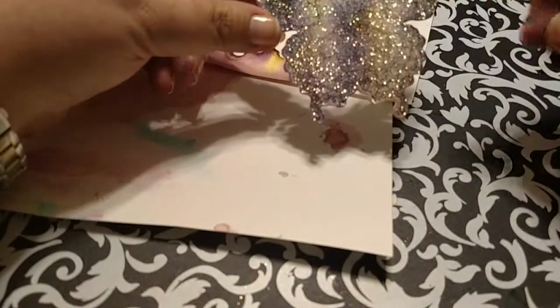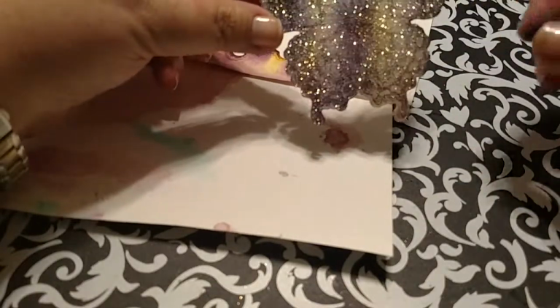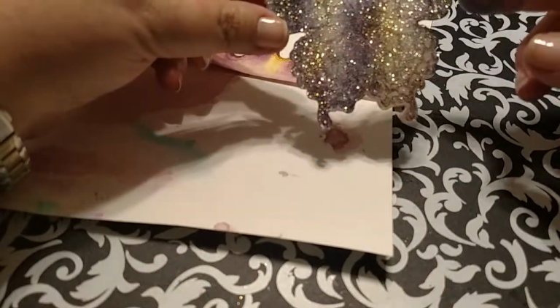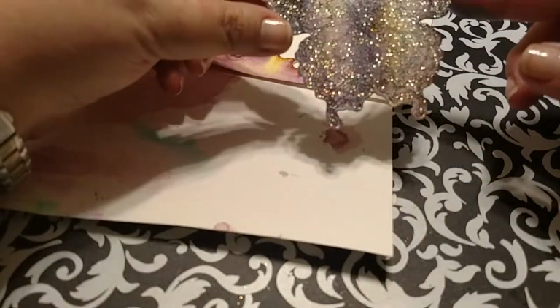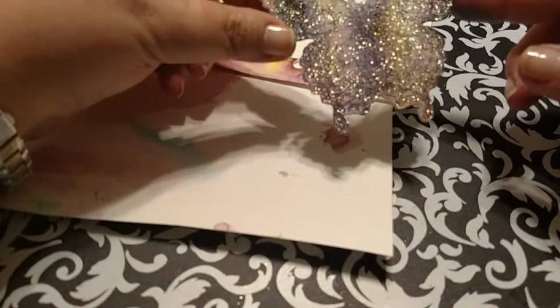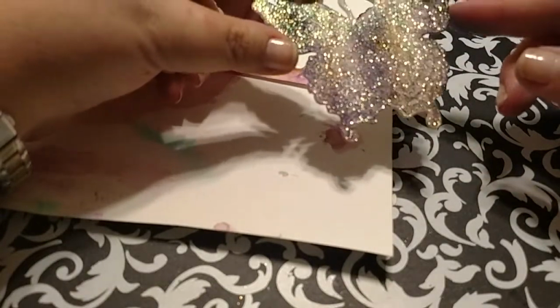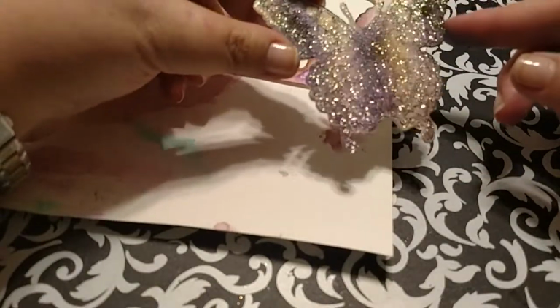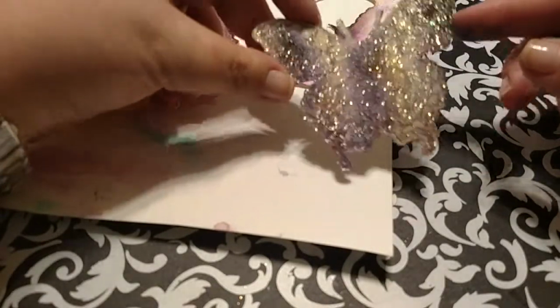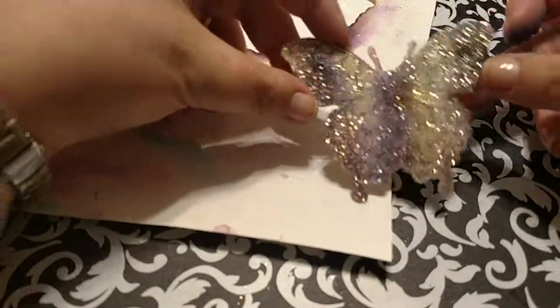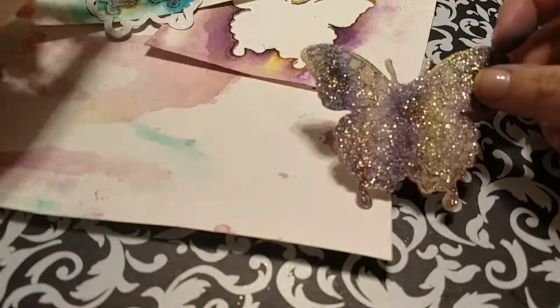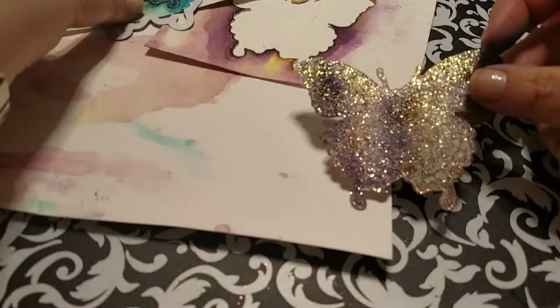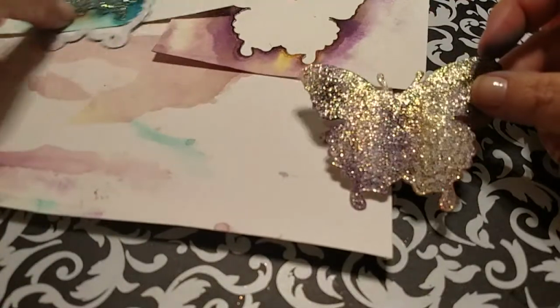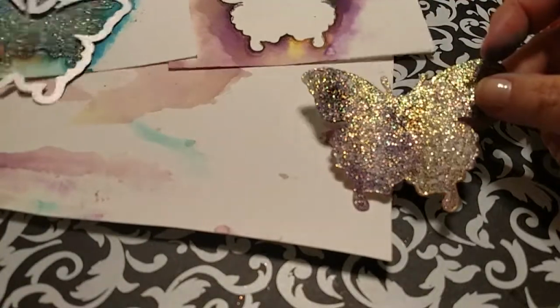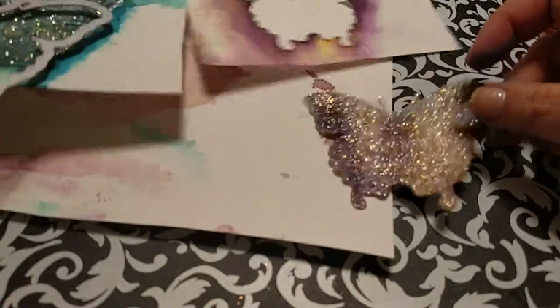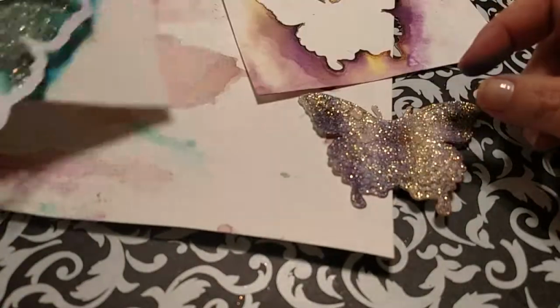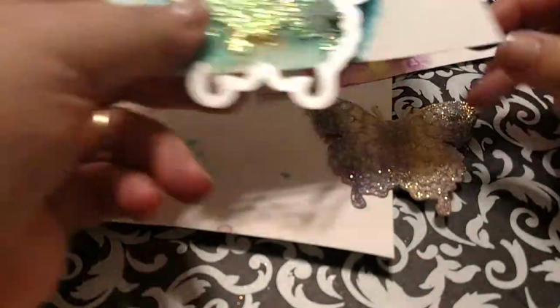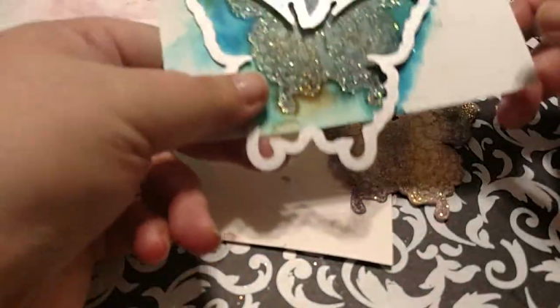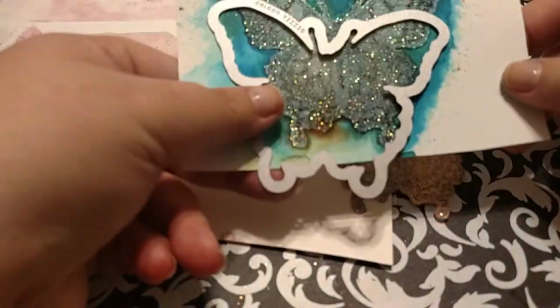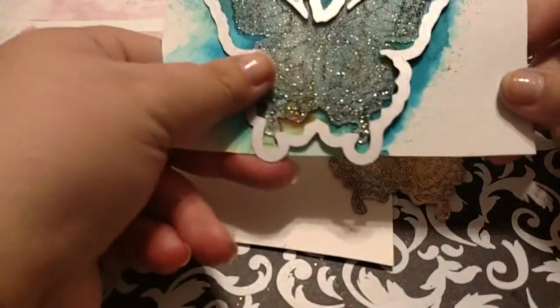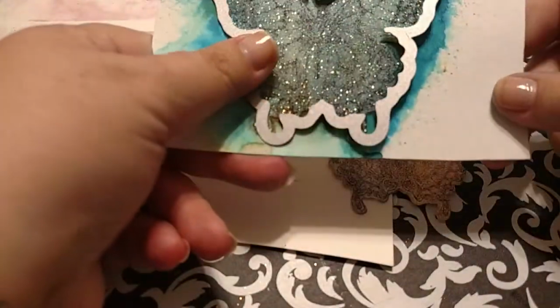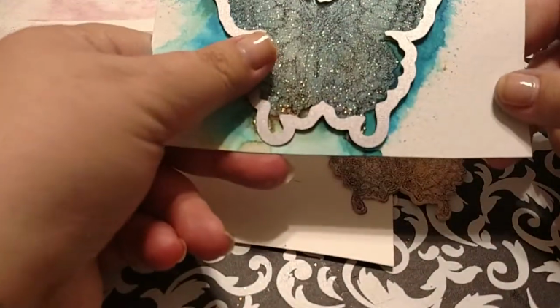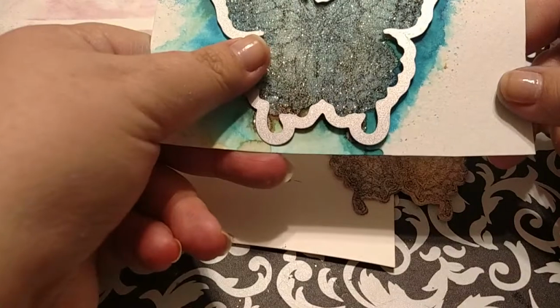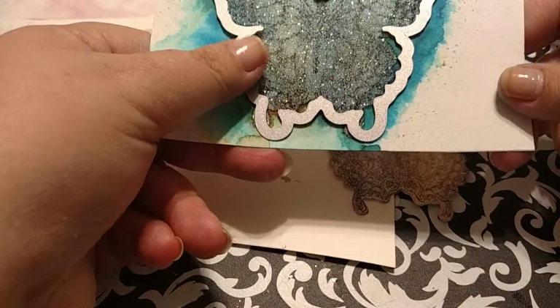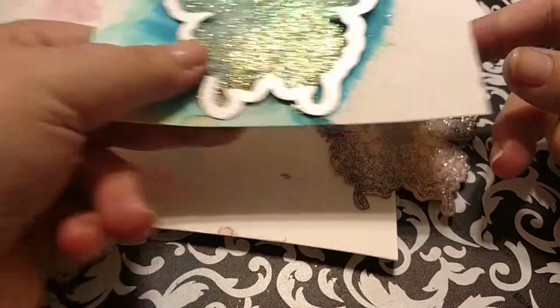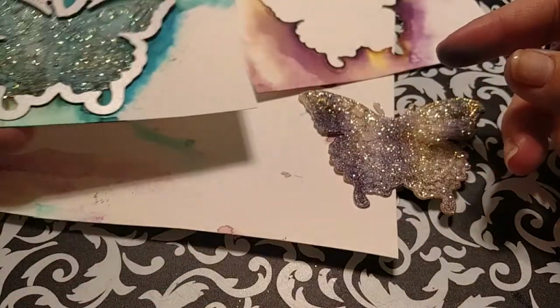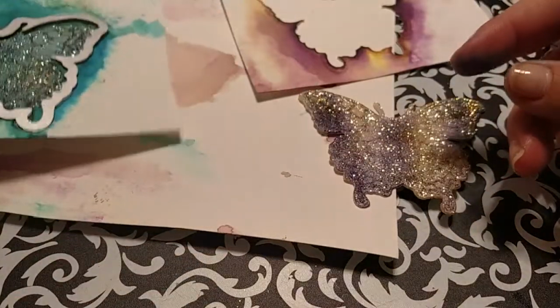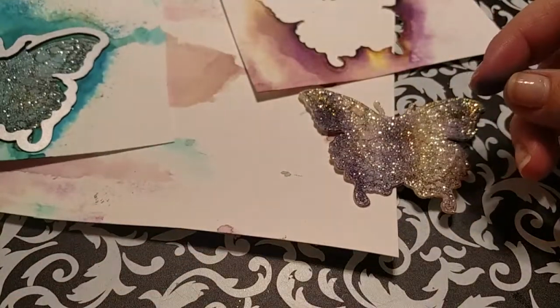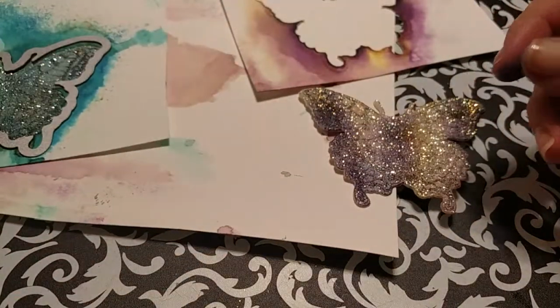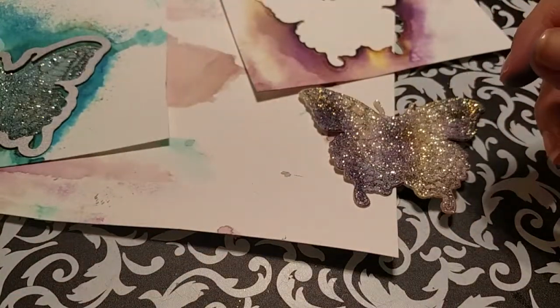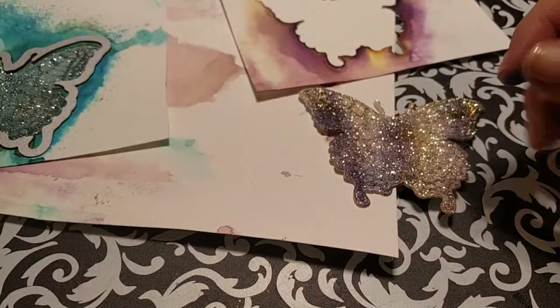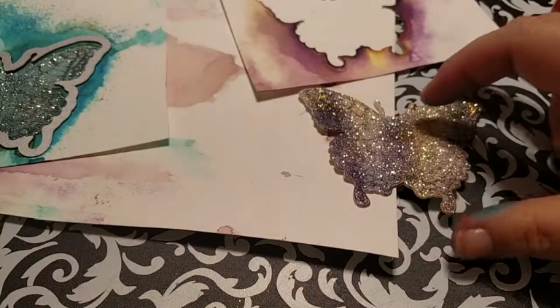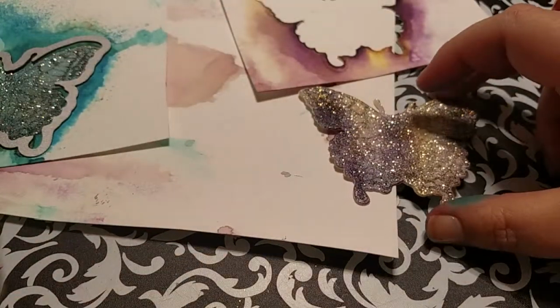I think I'm going to try to add these to some cards — die cut this one out, see how it turns out. Maybe make a card in another video for you, to let you know how they turned out.